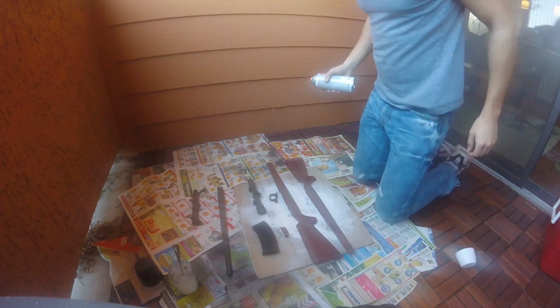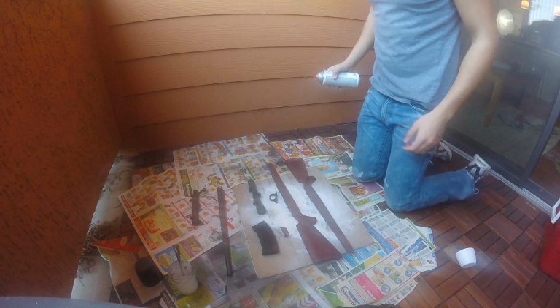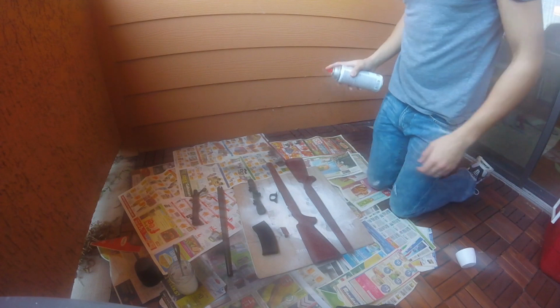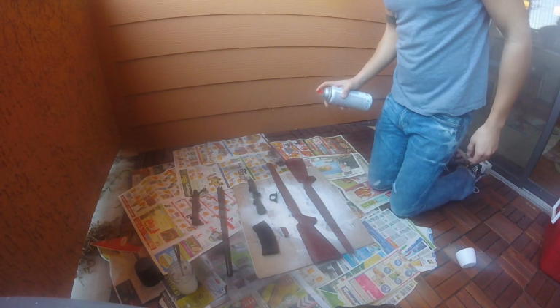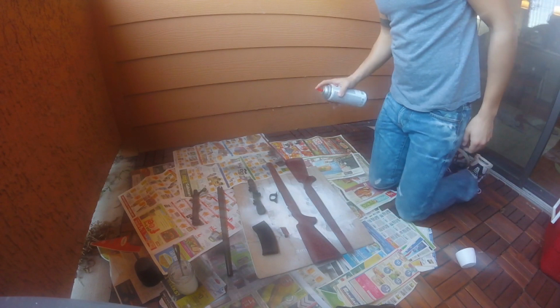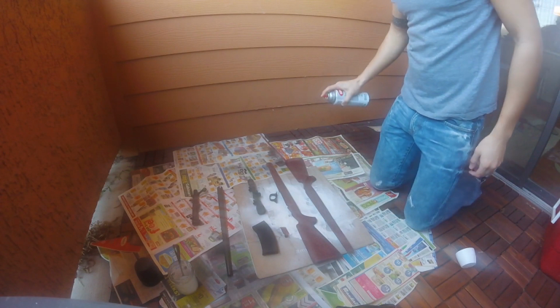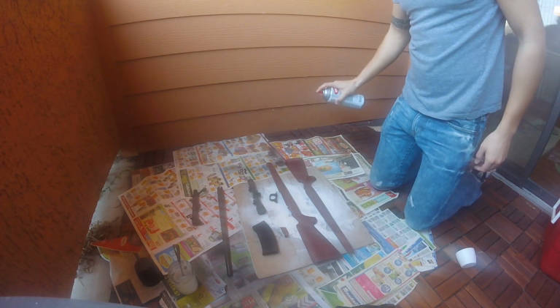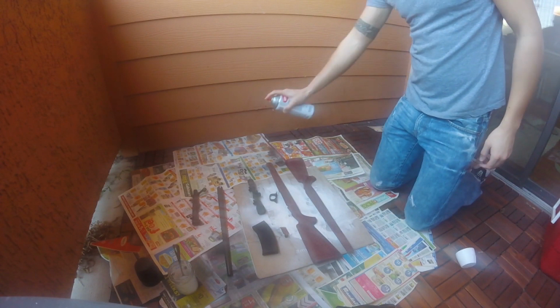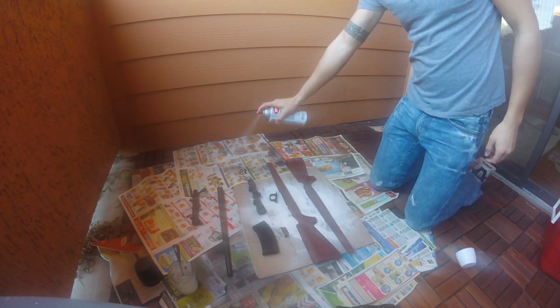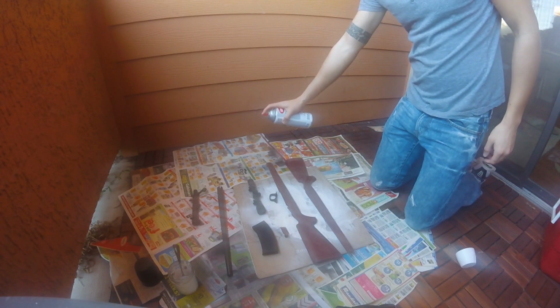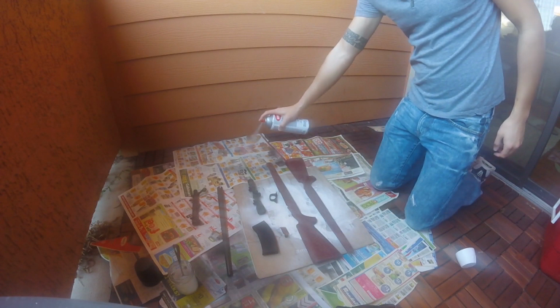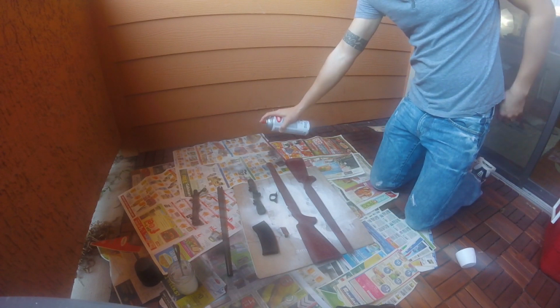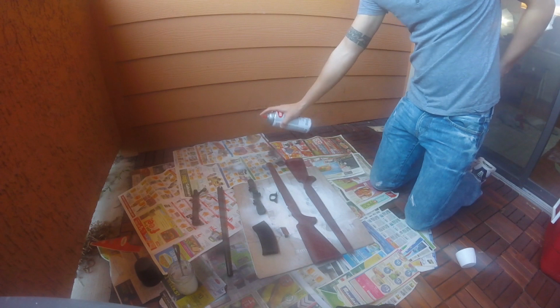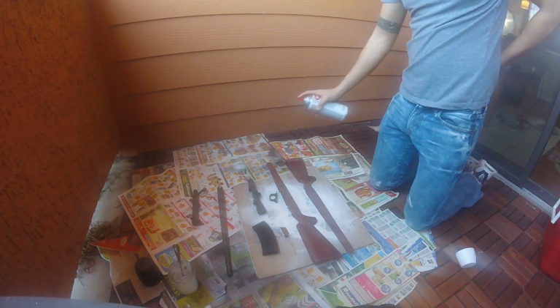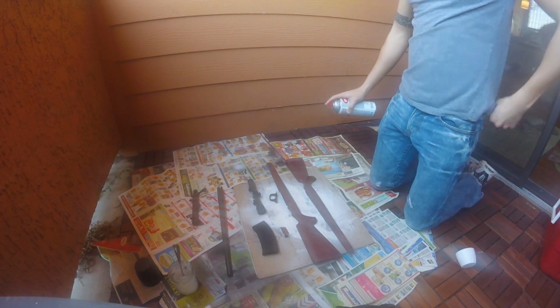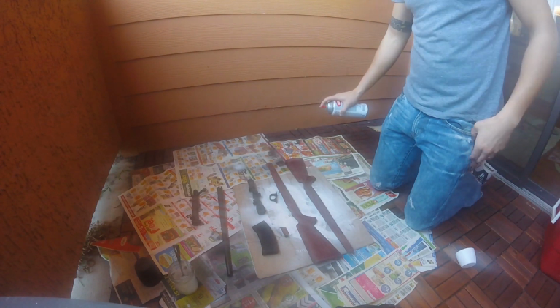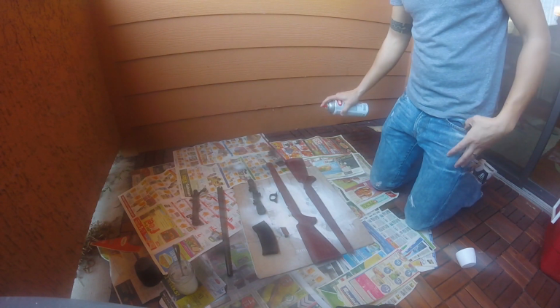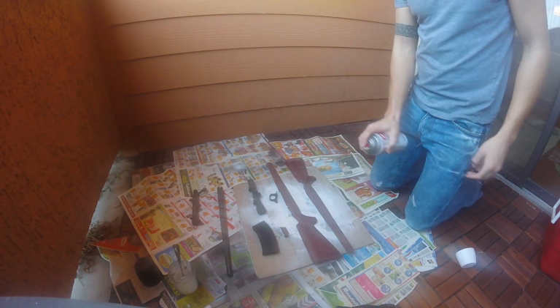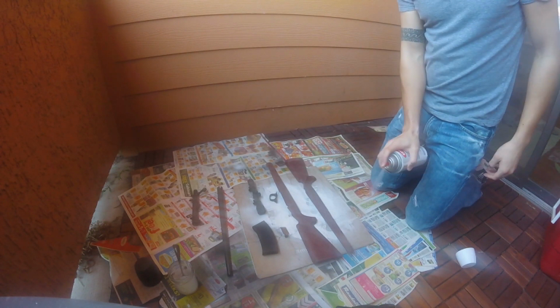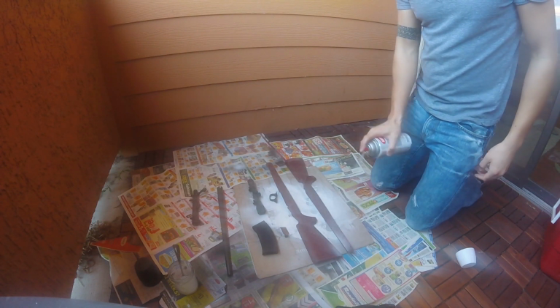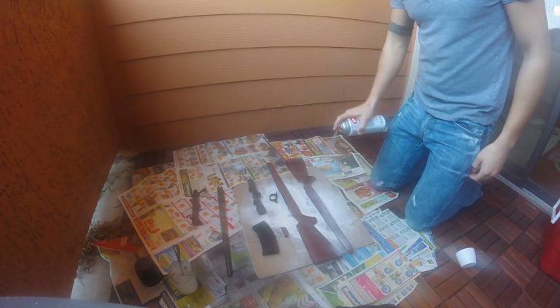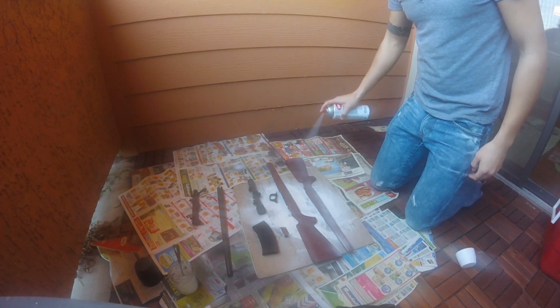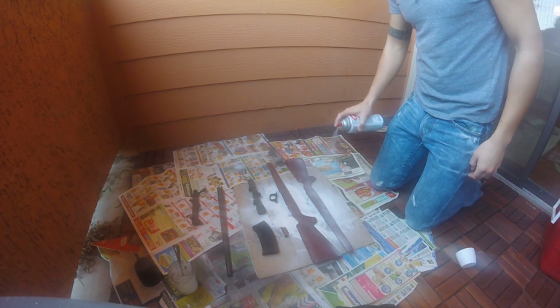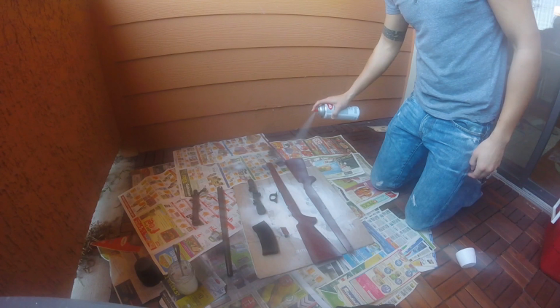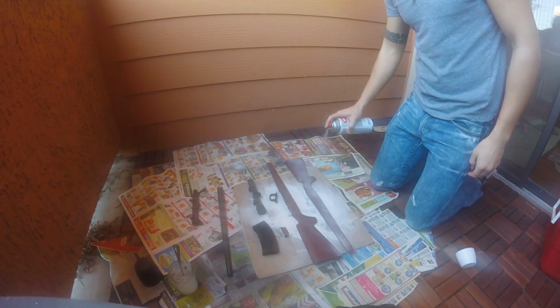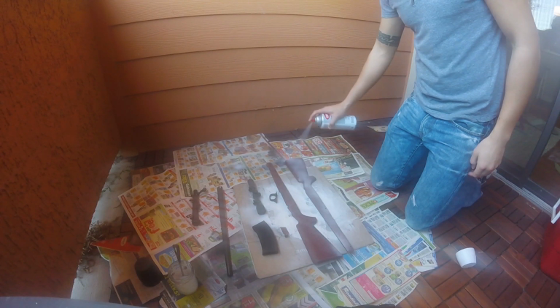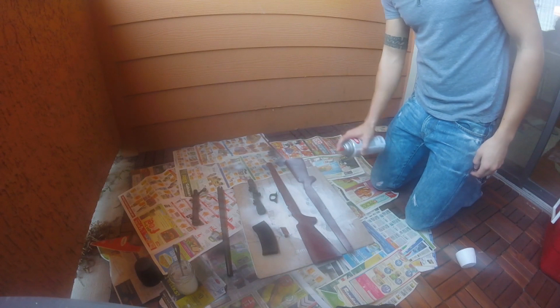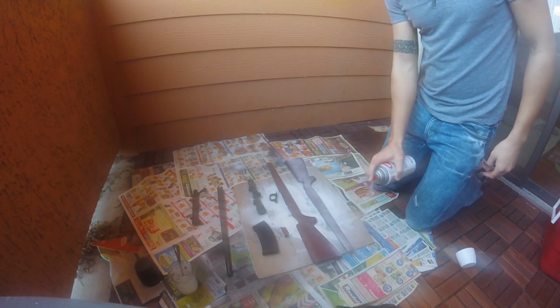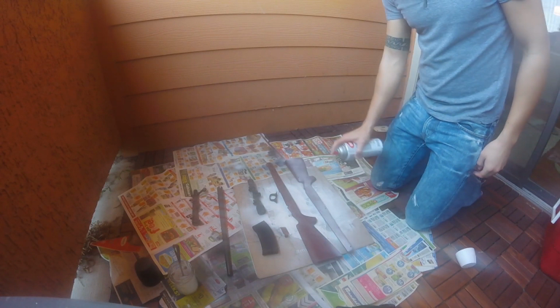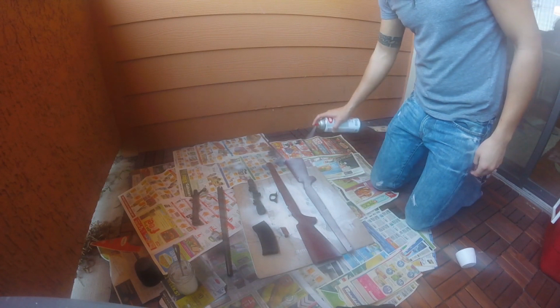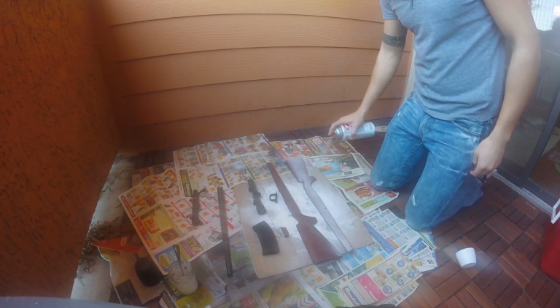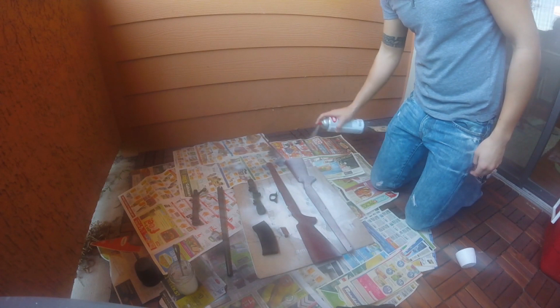Now it's time for sanding. This part can get a little bit tedious, but it's really important. Spray paint doesn't stick very well on toy guns like this since the plastic is so smooth, but sanding it down thoroughly makes the surface a lot more porous, which means fewer headaches down the road. Now I'm sanding down my extended mag, which I made out of foam.